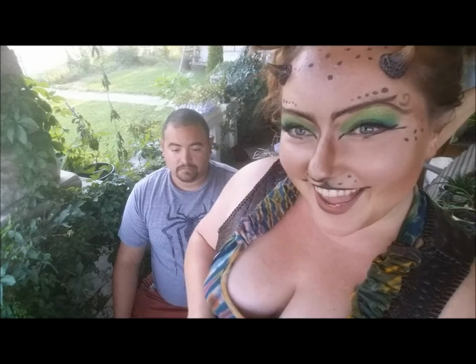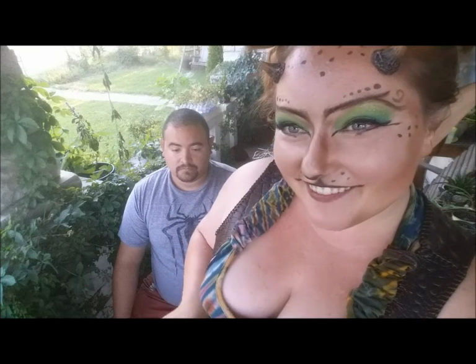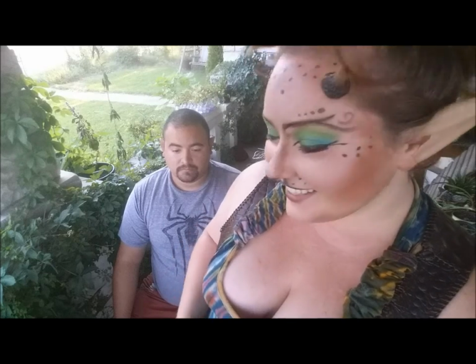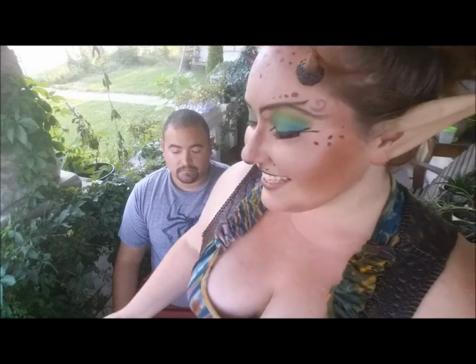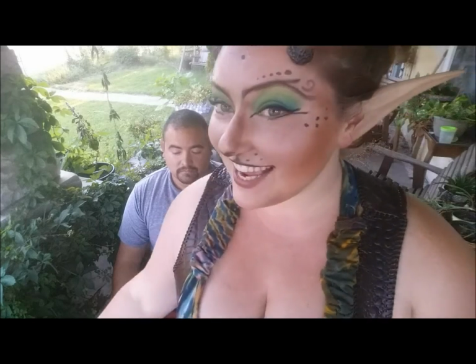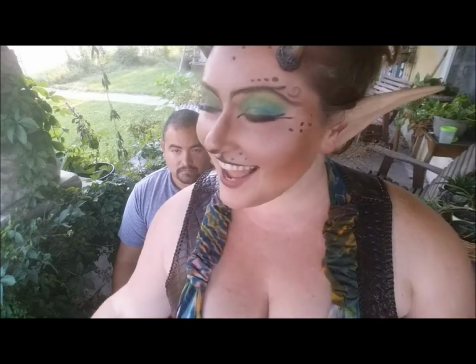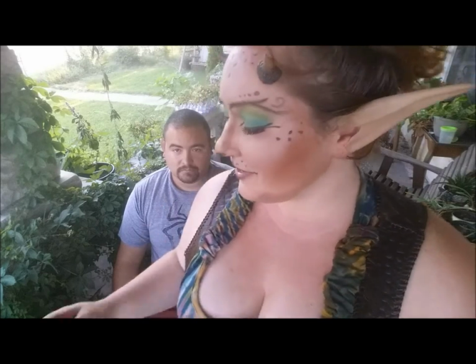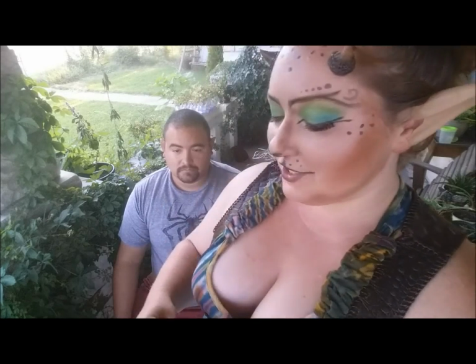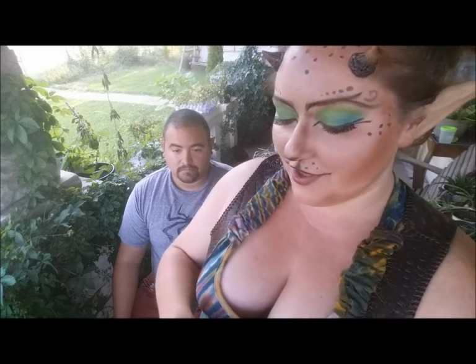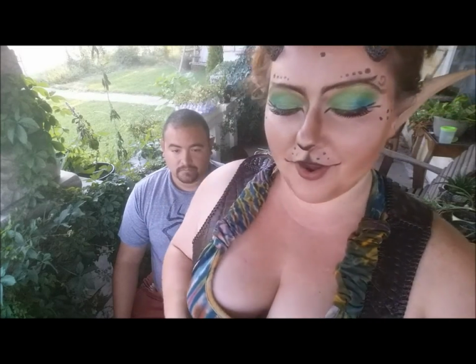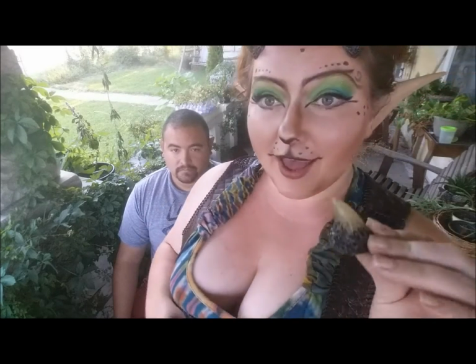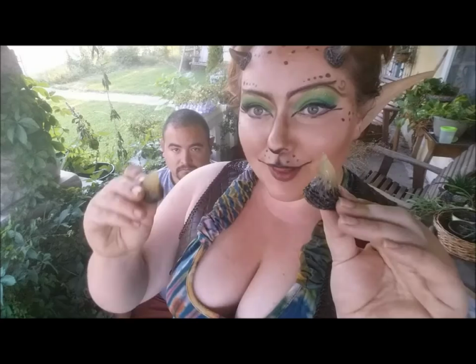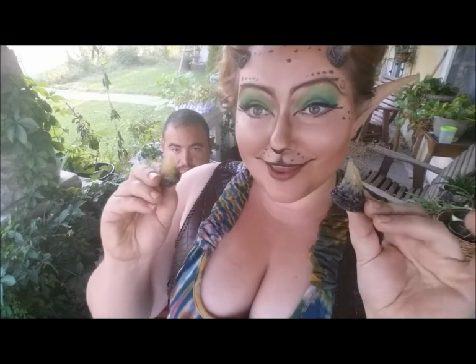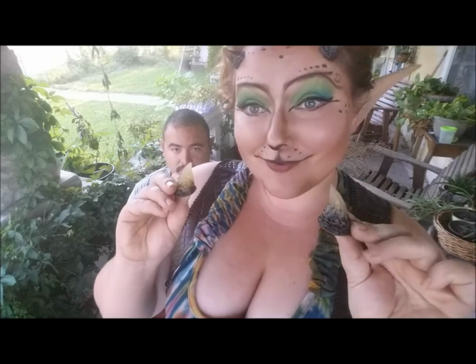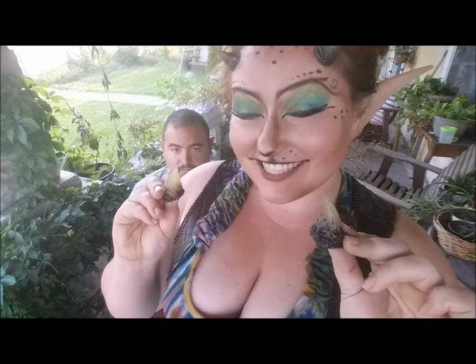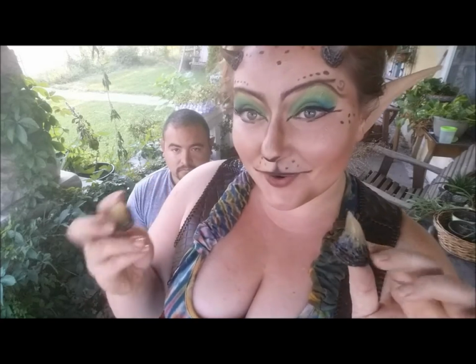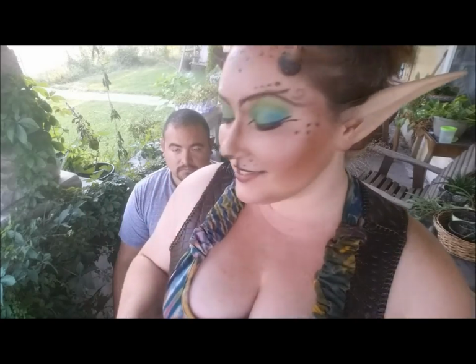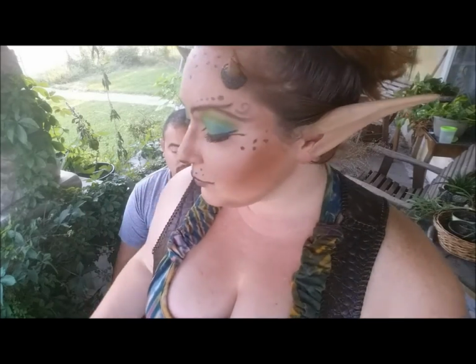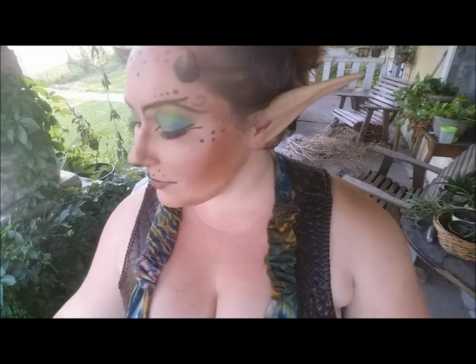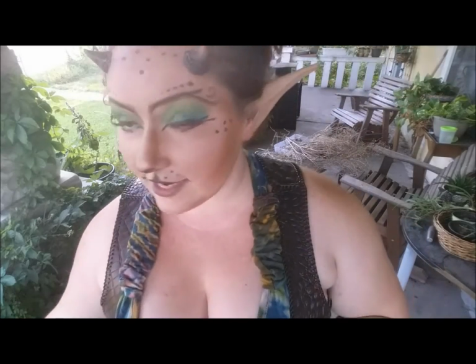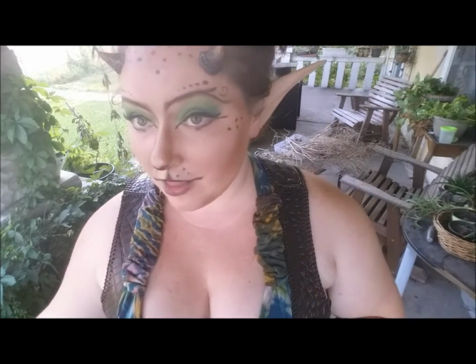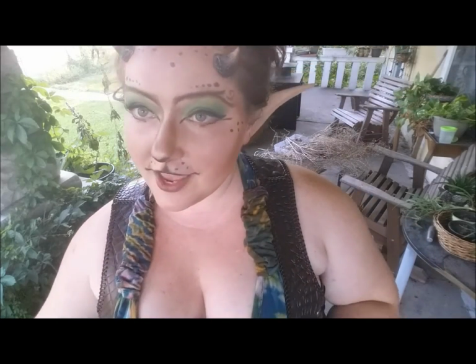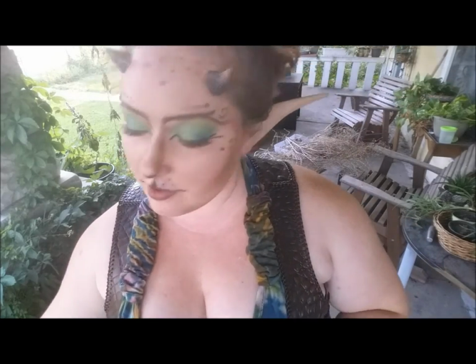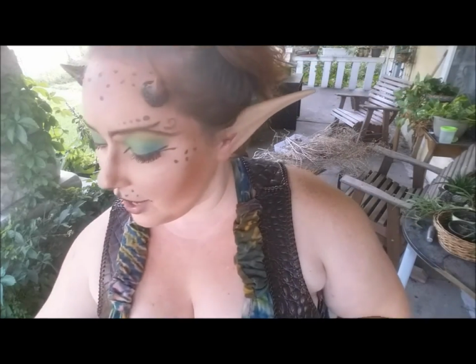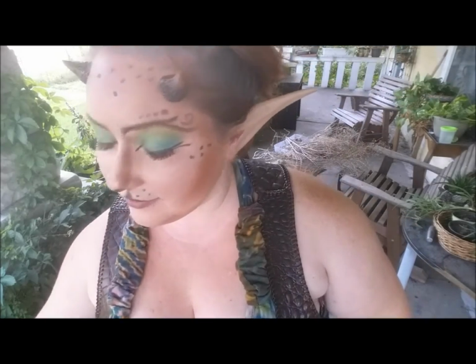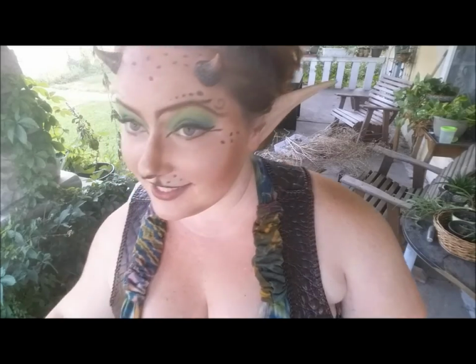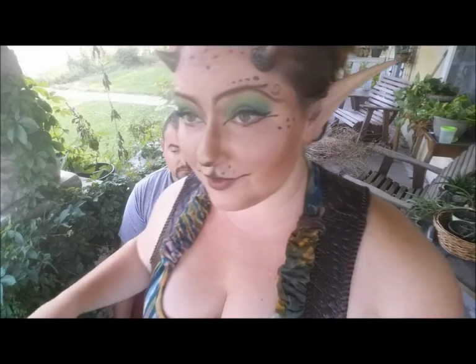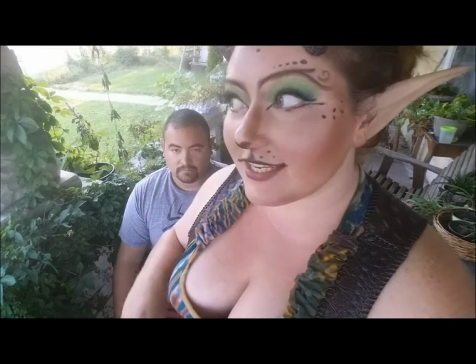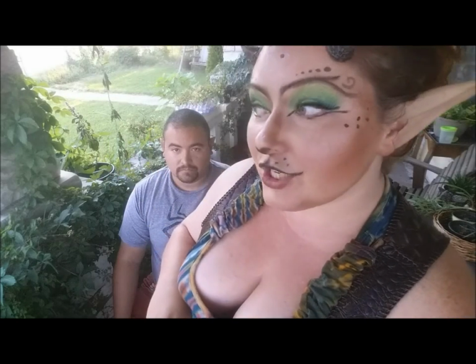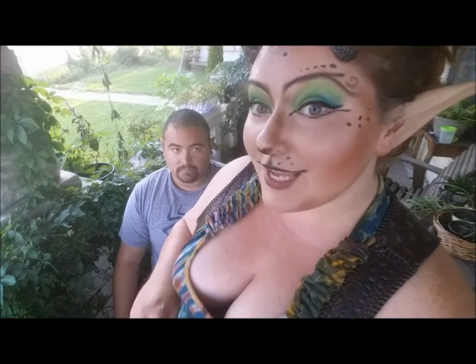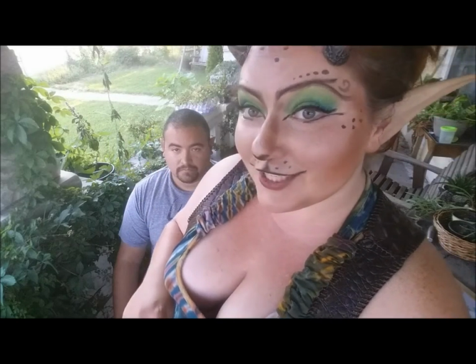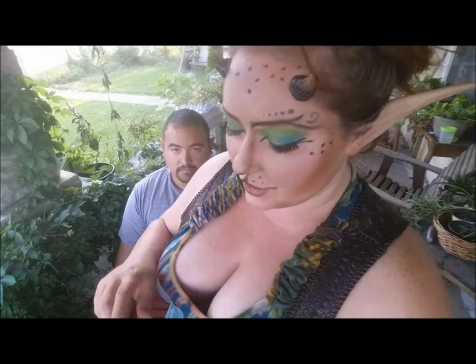Hey everyone, today I'm going to be showing you how to apply your own prosthetic horns. We sculpt these out of polymer clay and do them in a variety of sizes, shapes, colors, and textures.